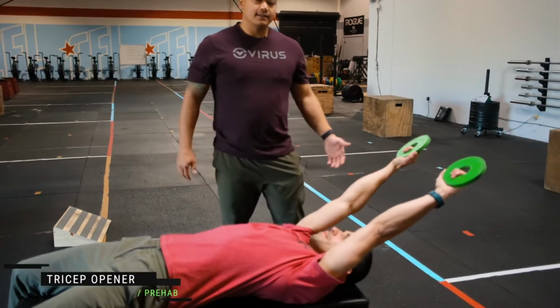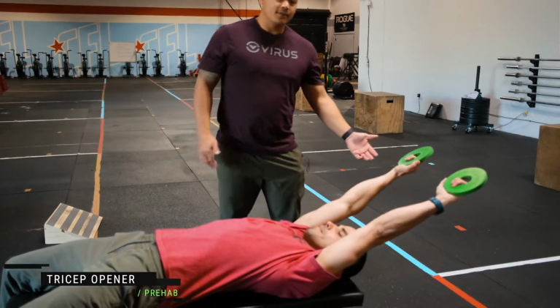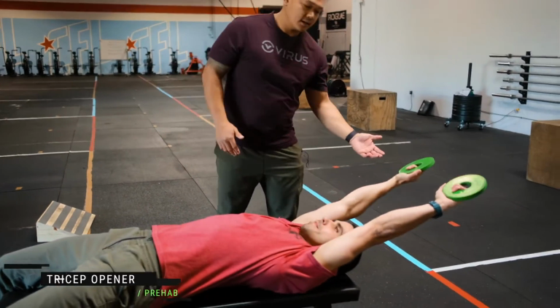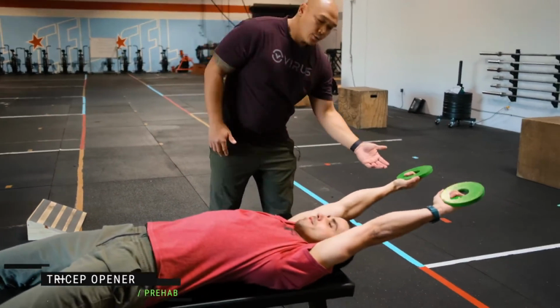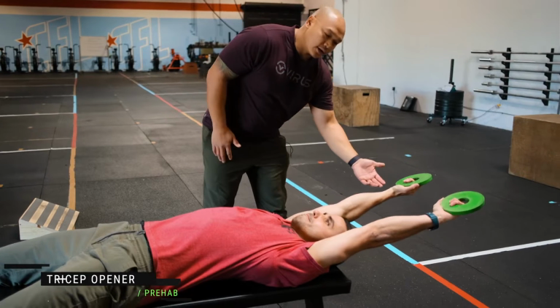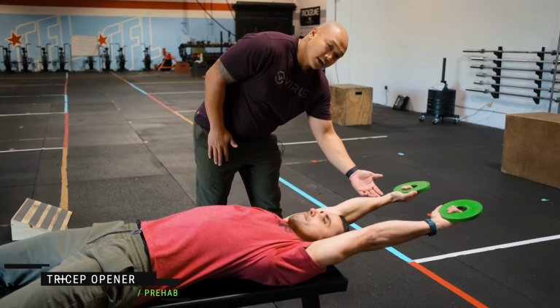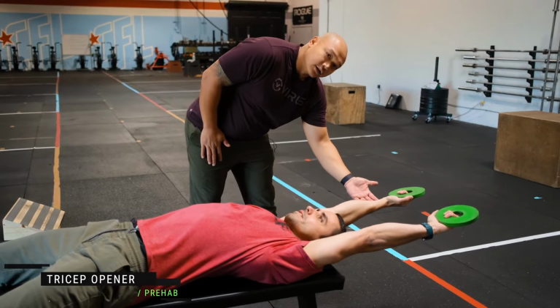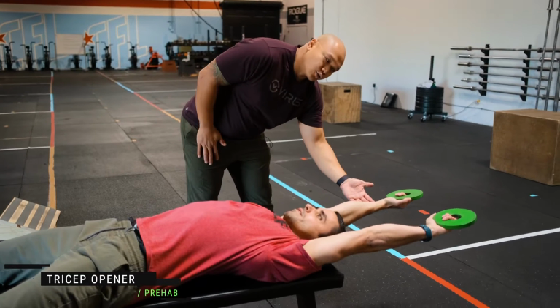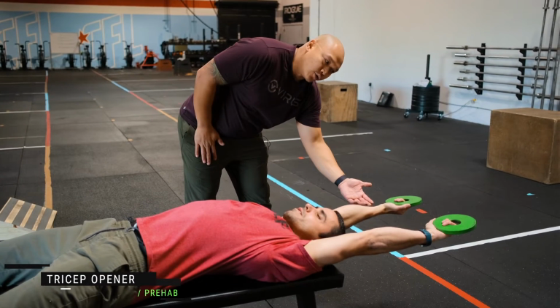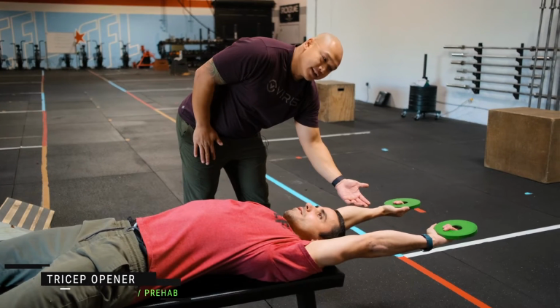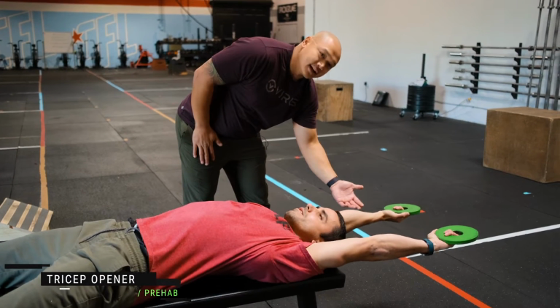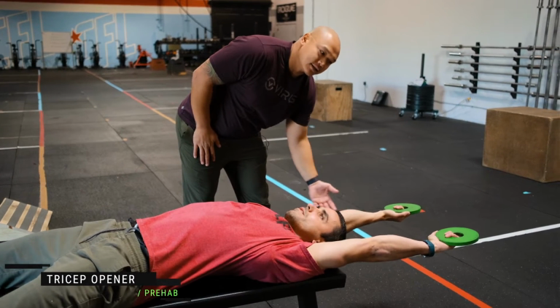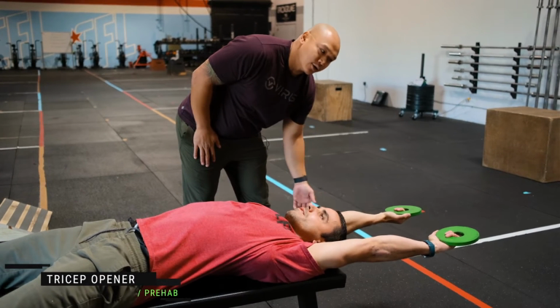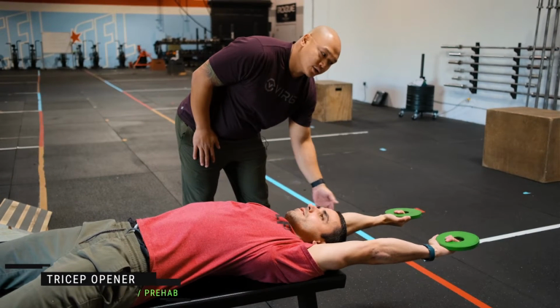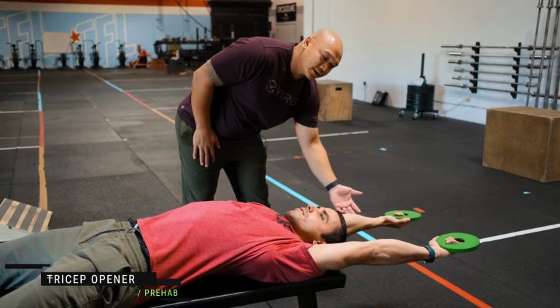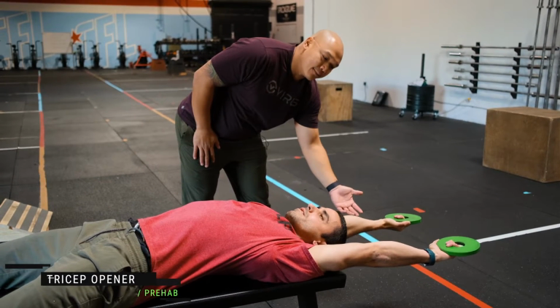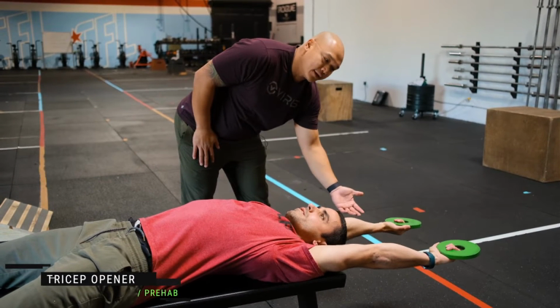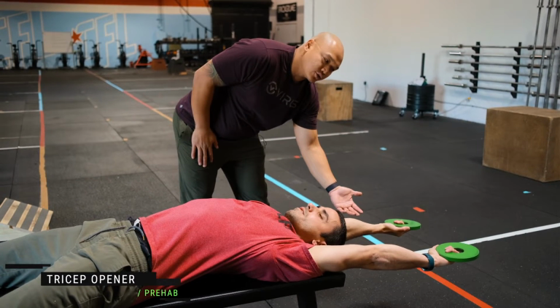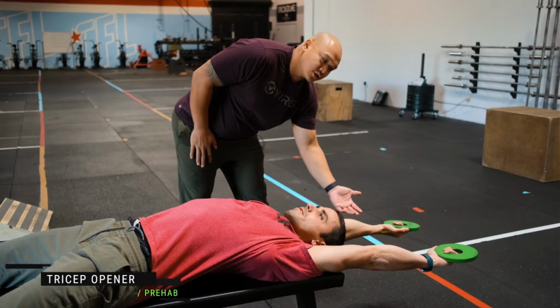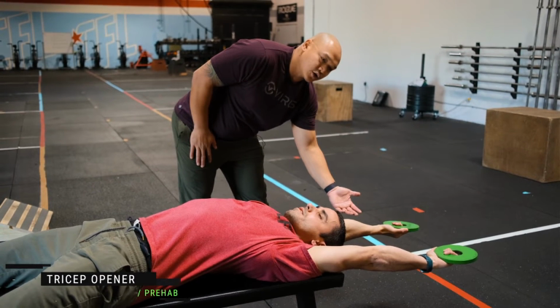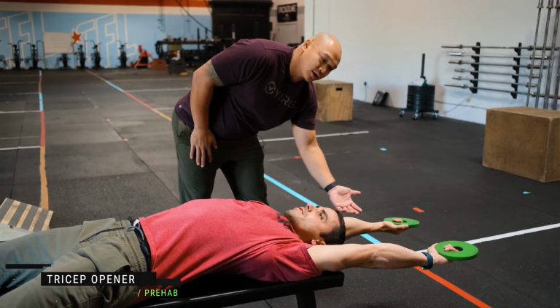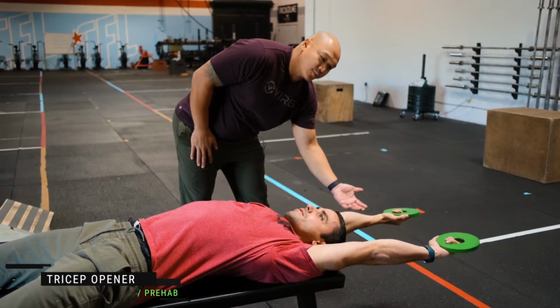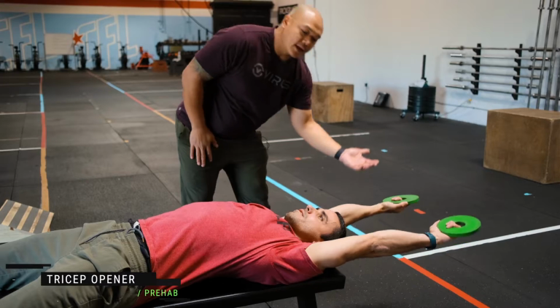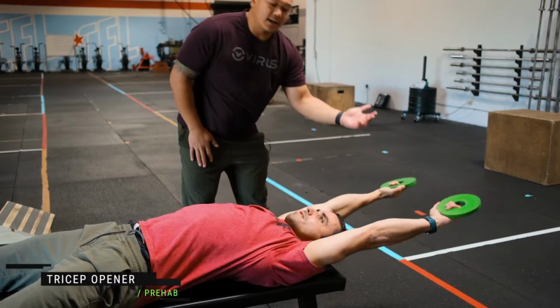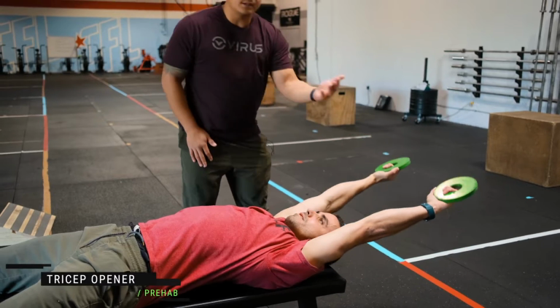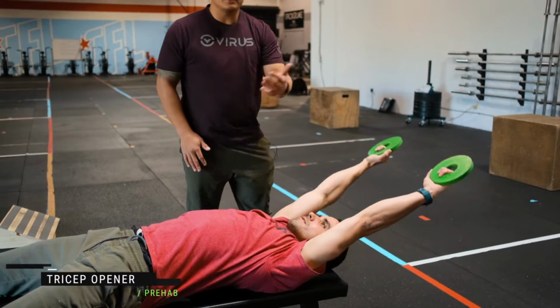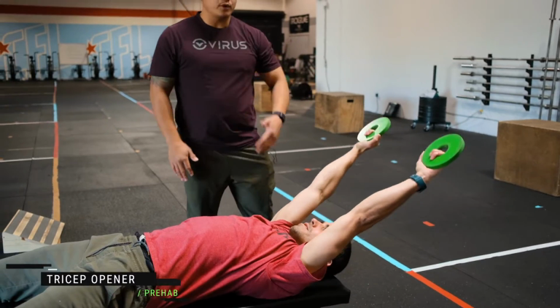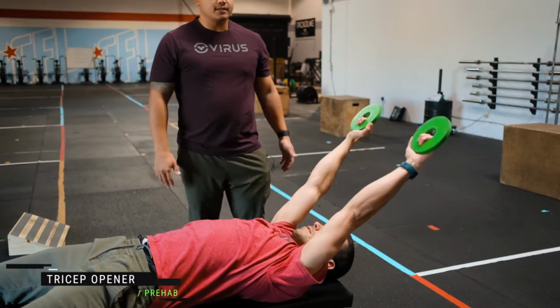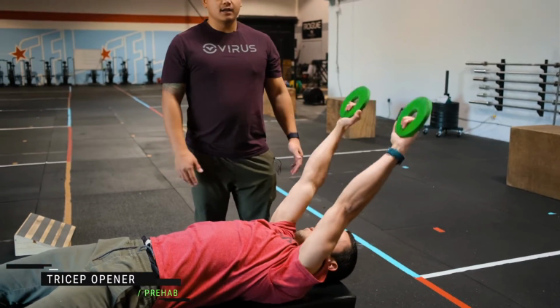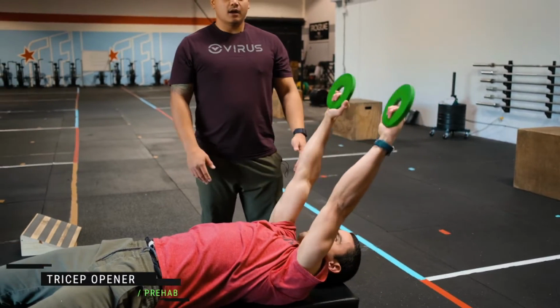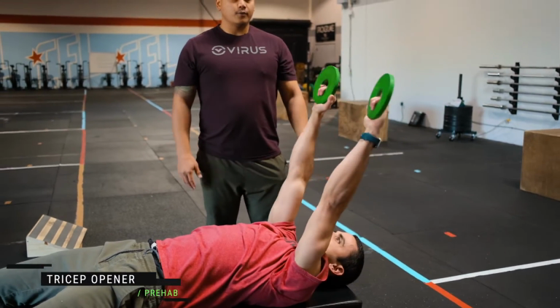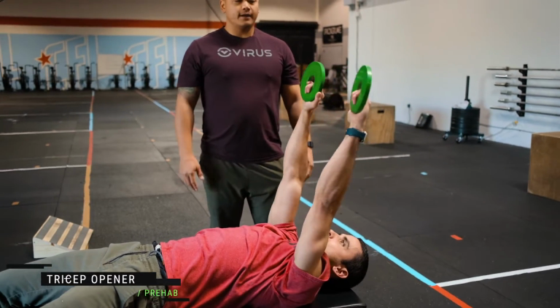Same thing — we want to control the weights nice and slow until we get that big stretch as far as we can go, and then a nice big squeeze on the way up.